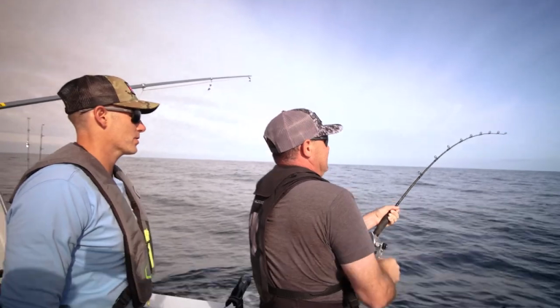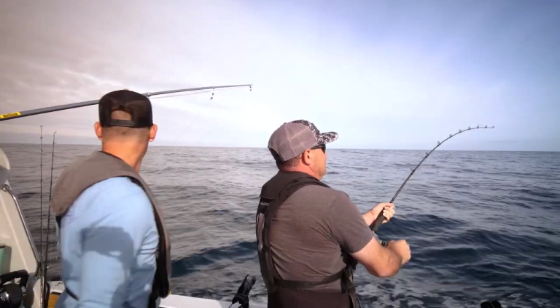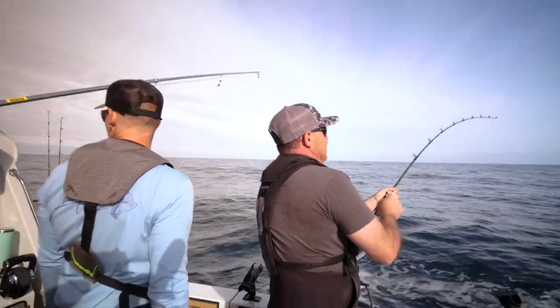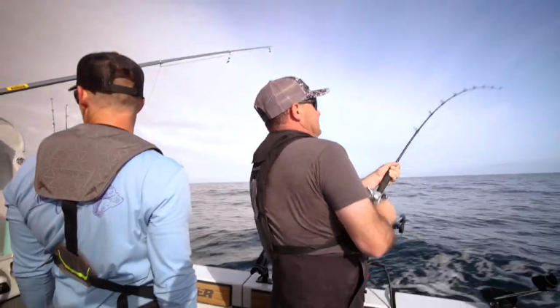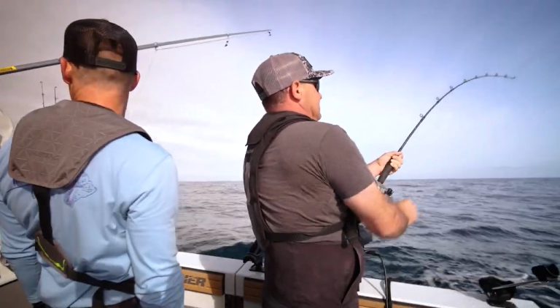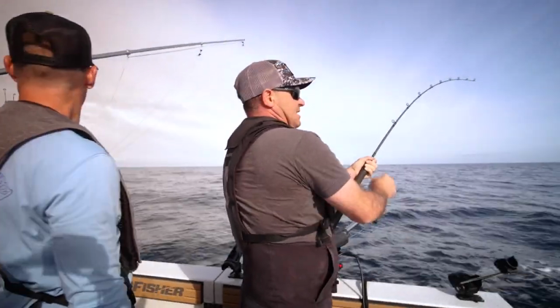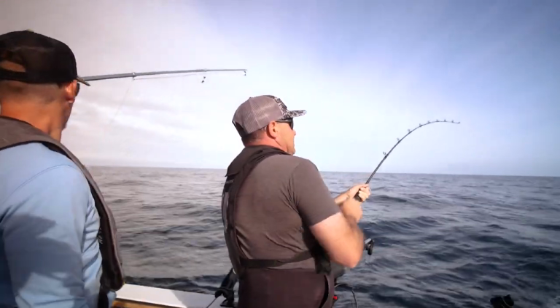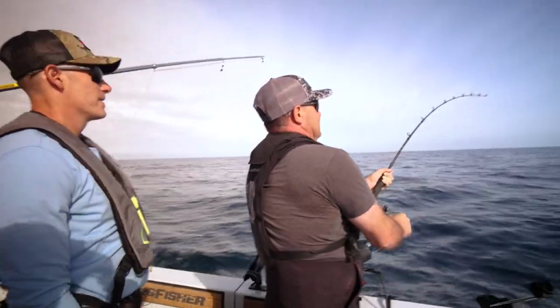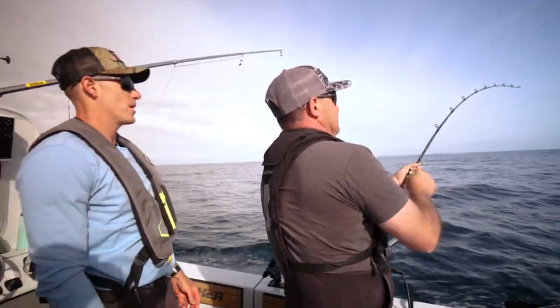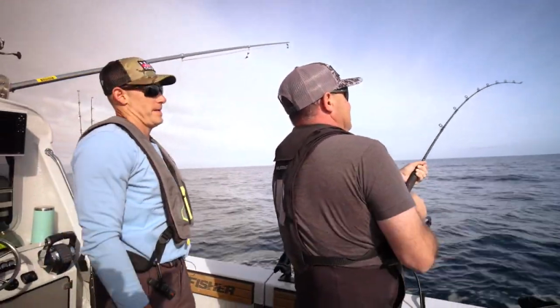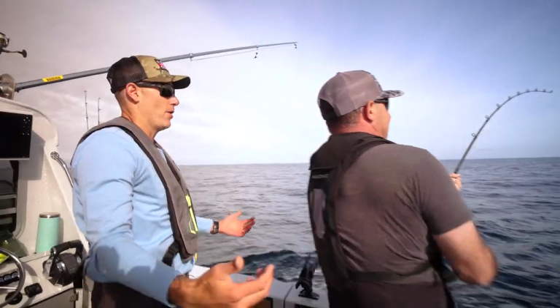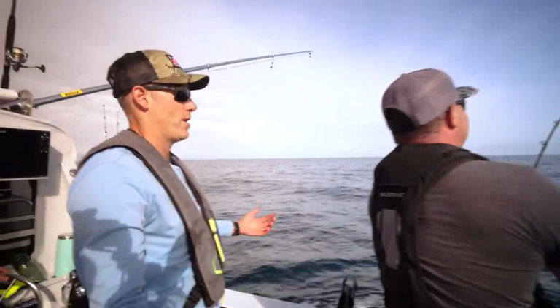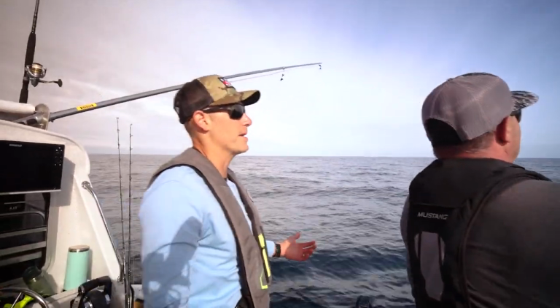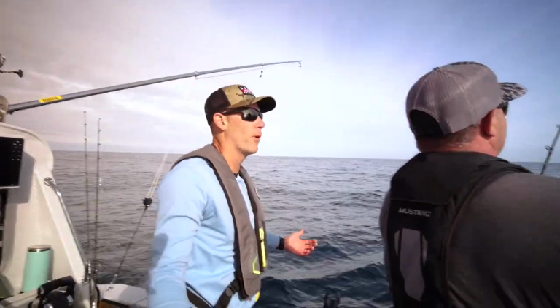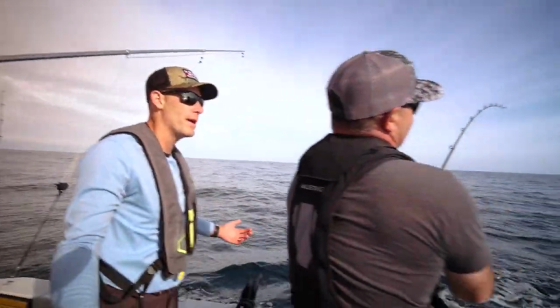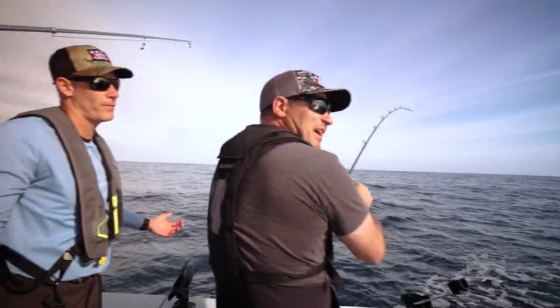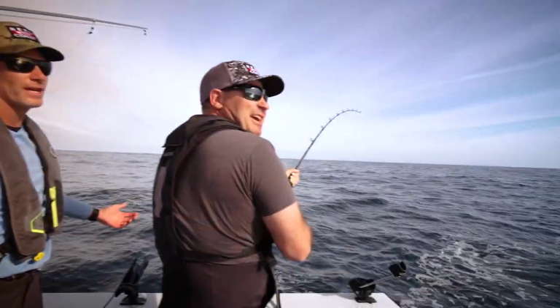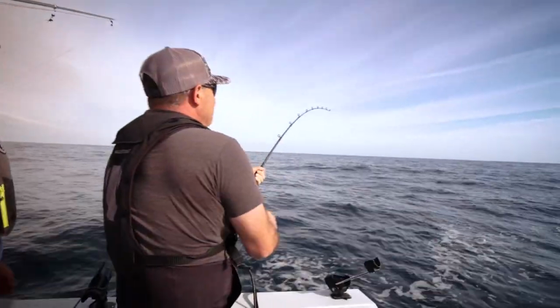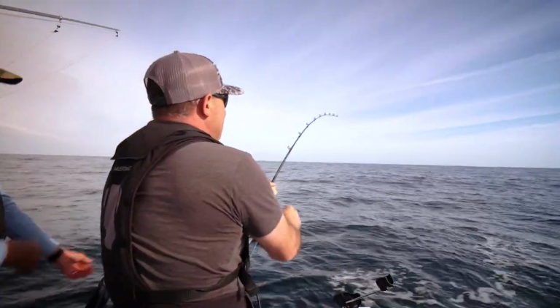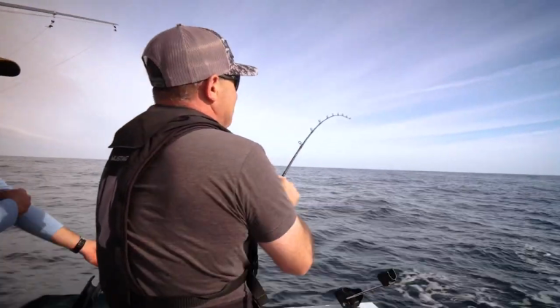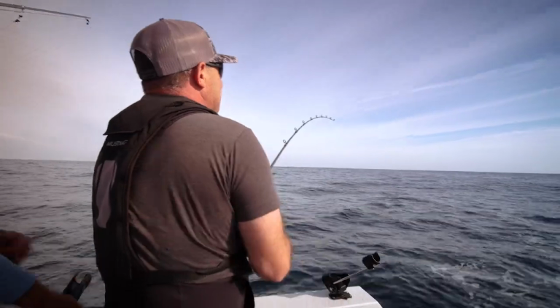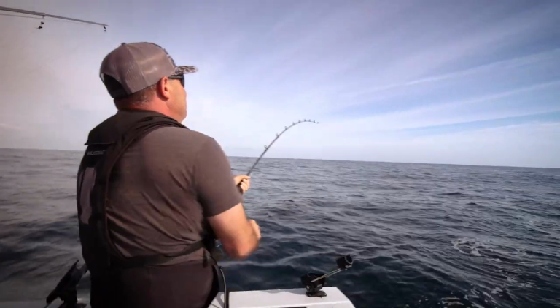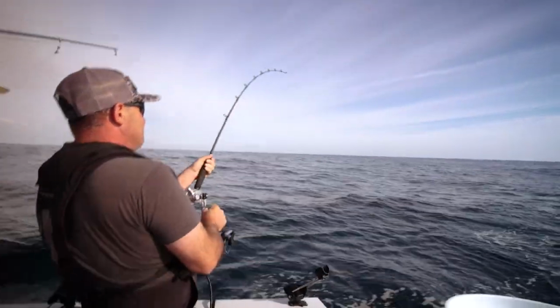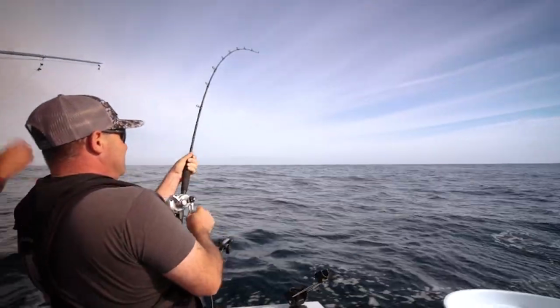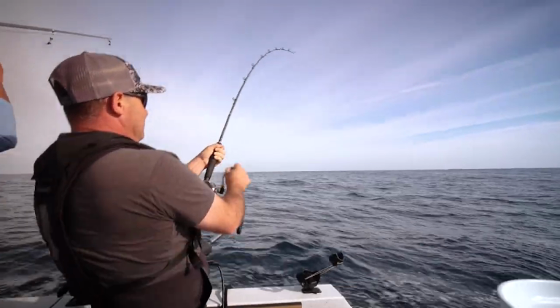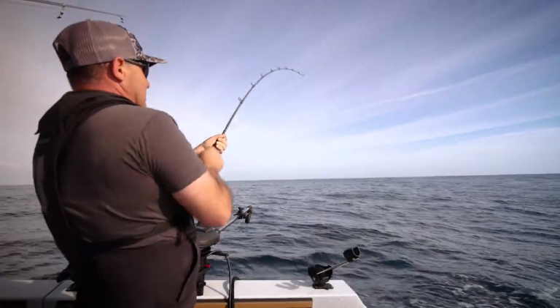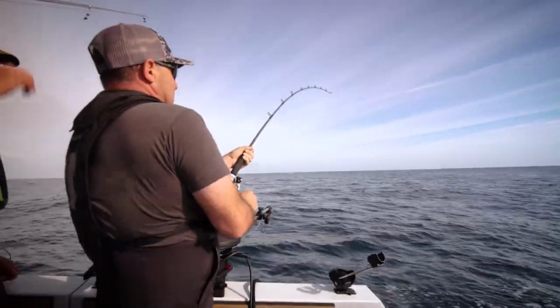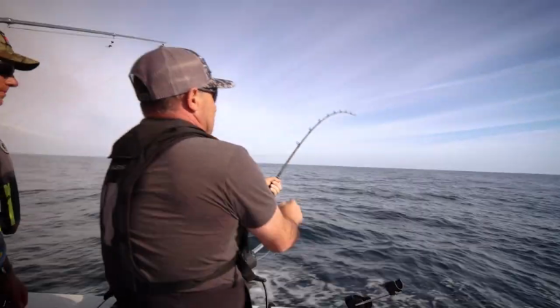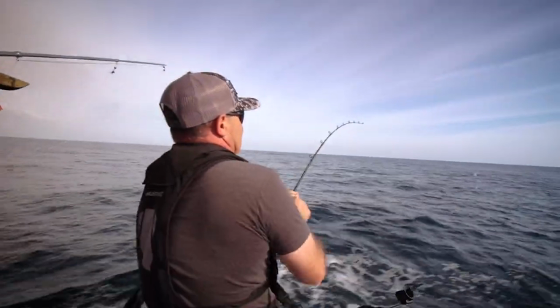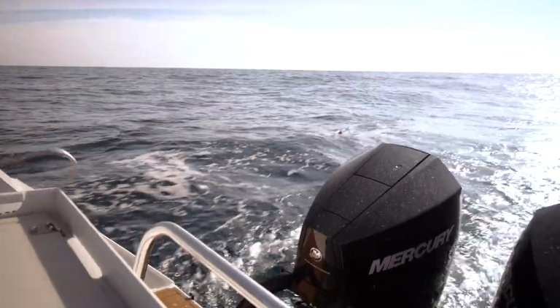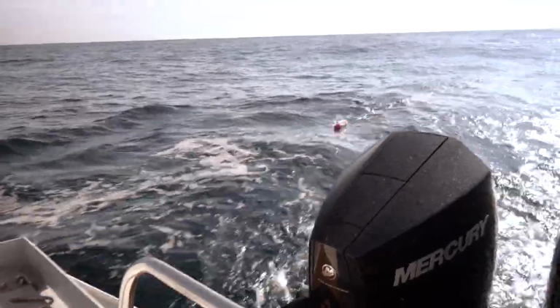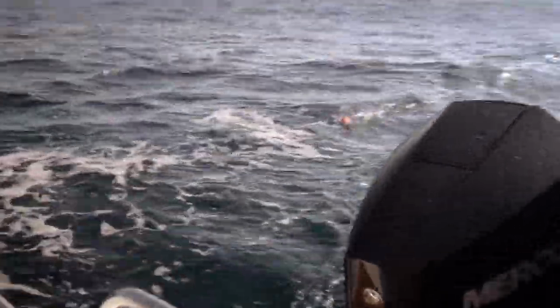Turning towards the fish here. You're fighting a bit of the boat — fighting the drag of the boat — but it is coming in fairly easy now. It did take a good run, did a couple of head bursts and took off.